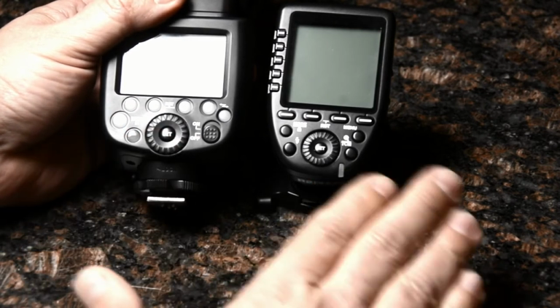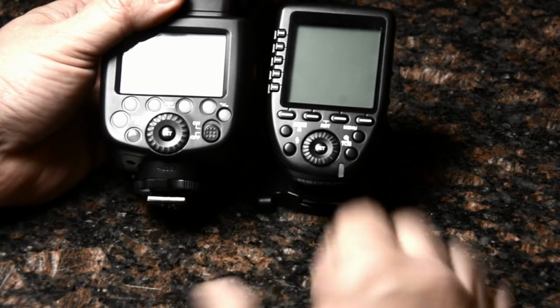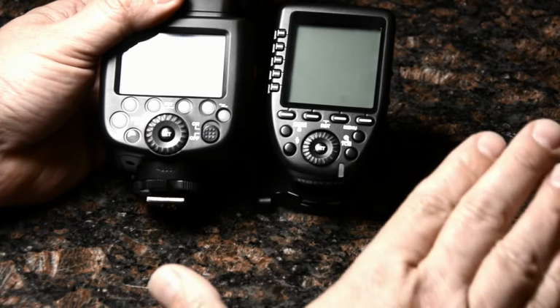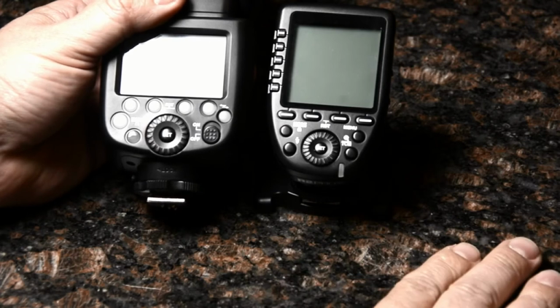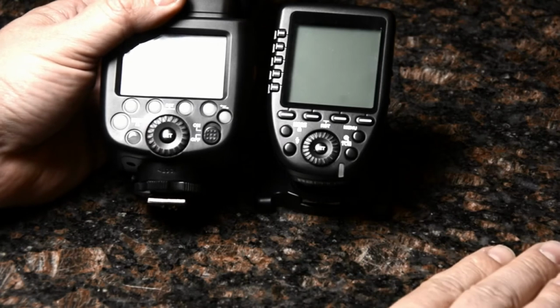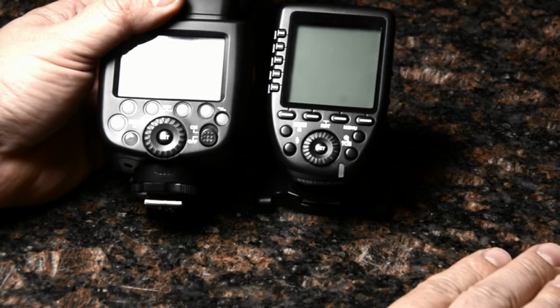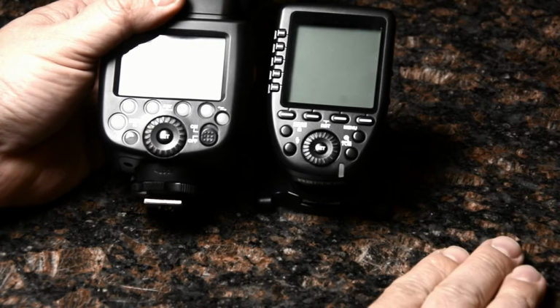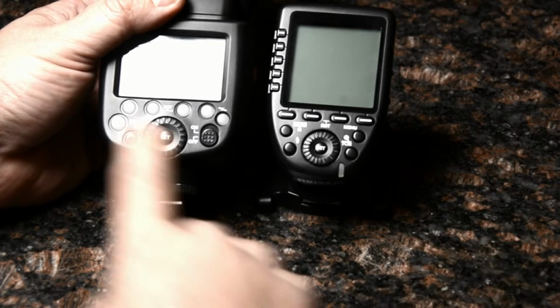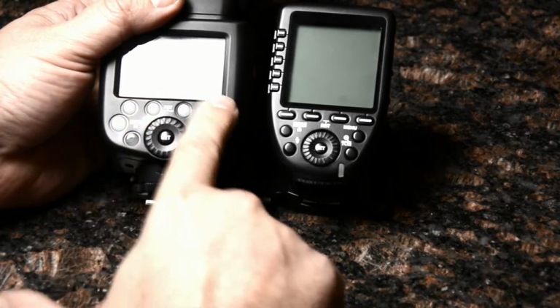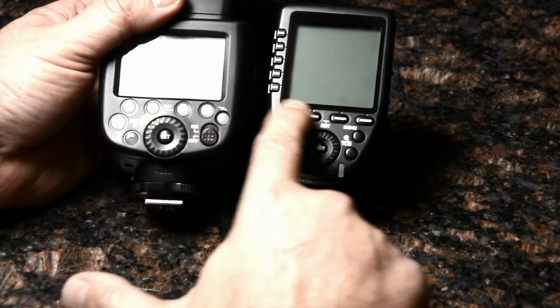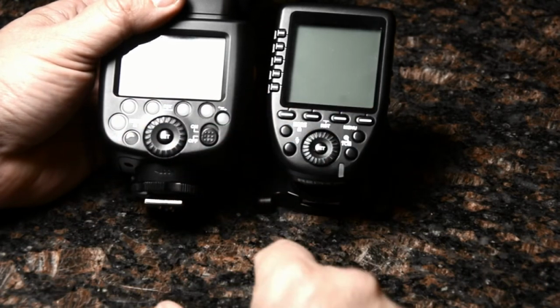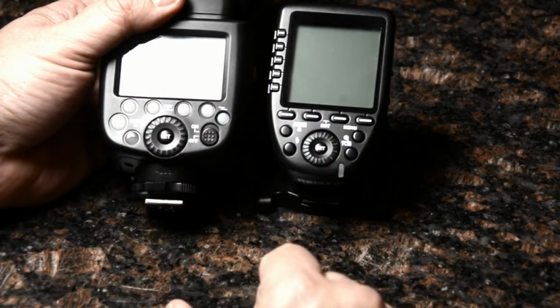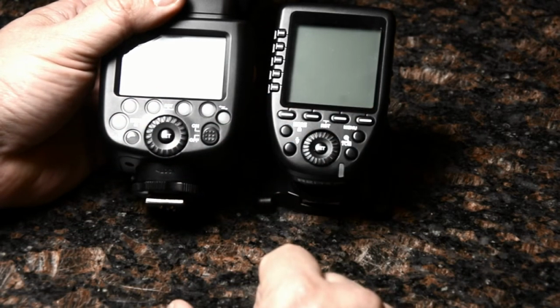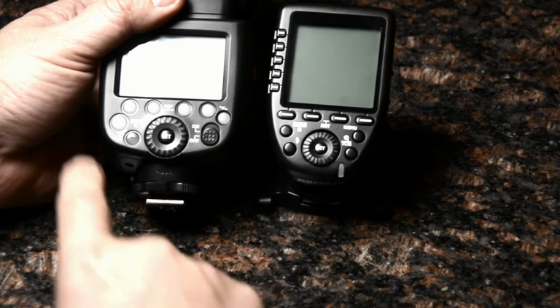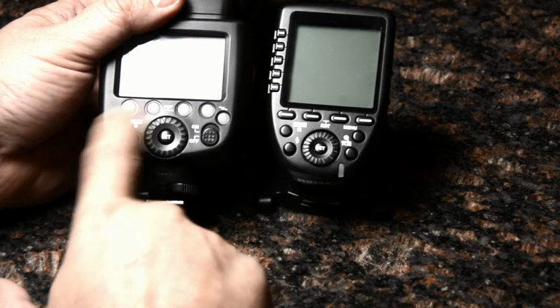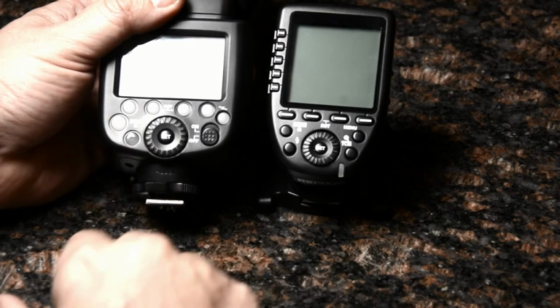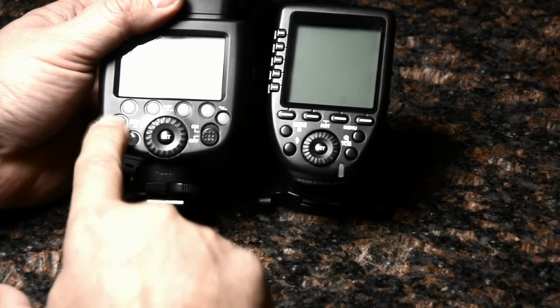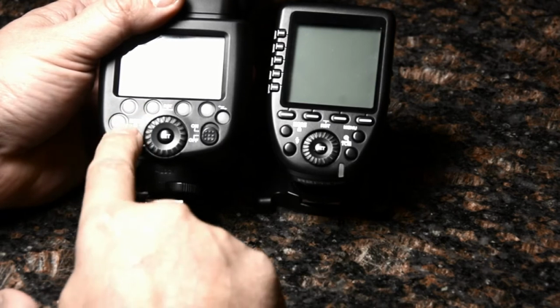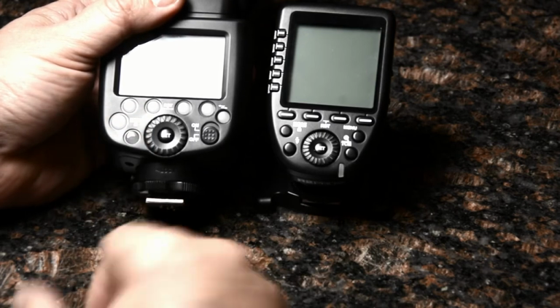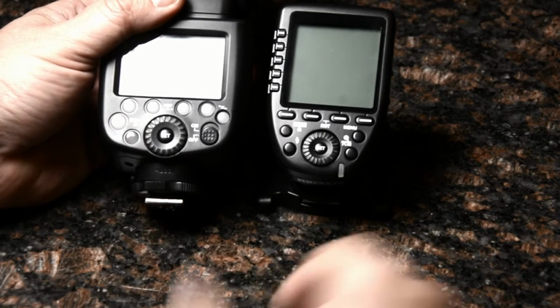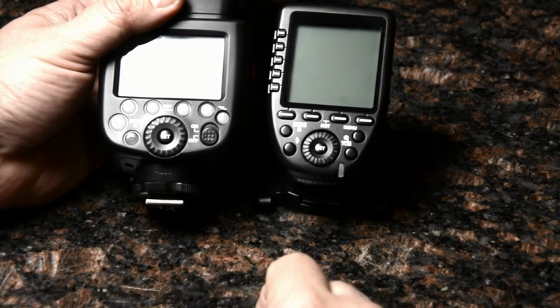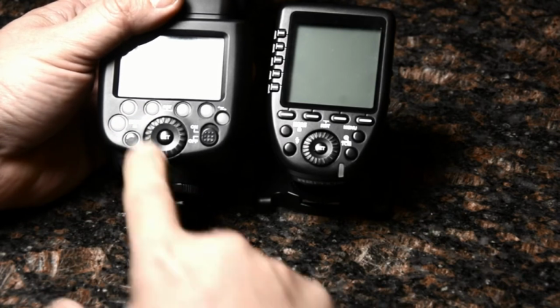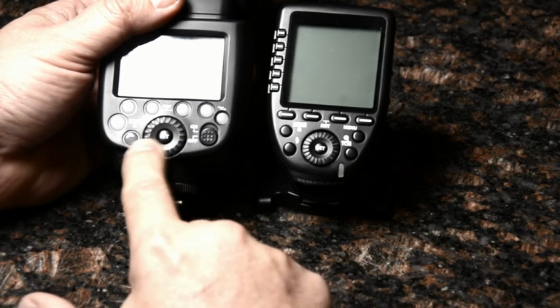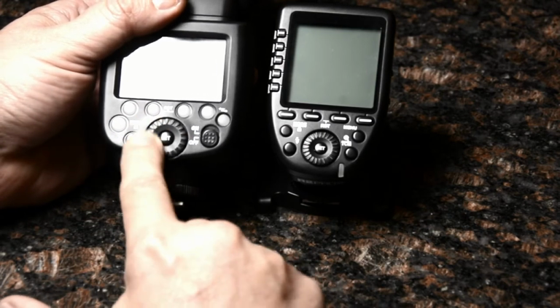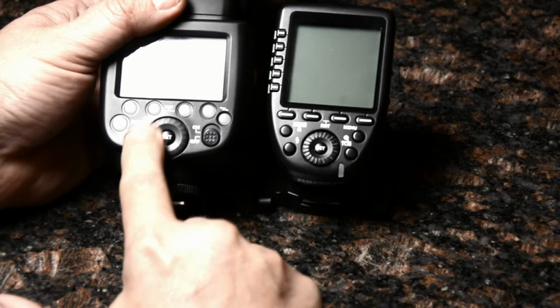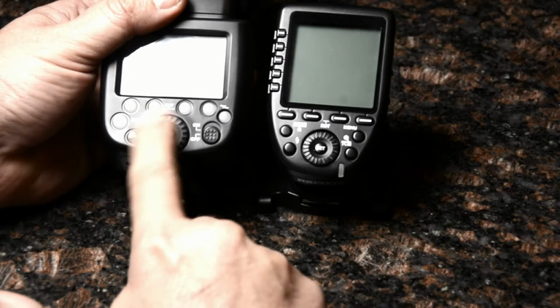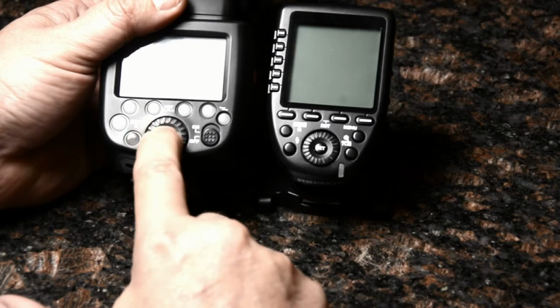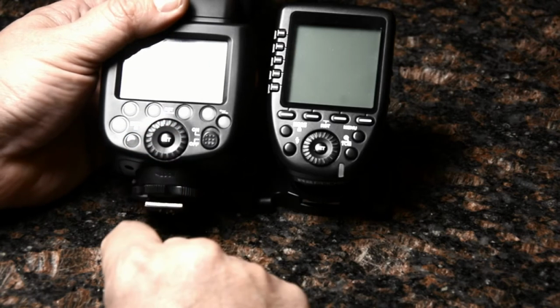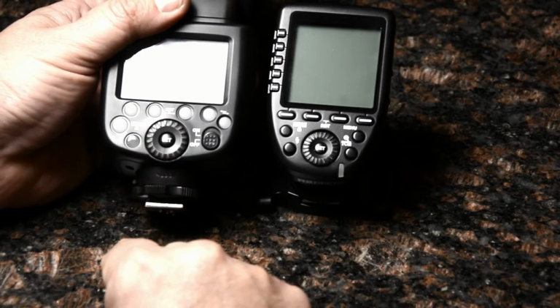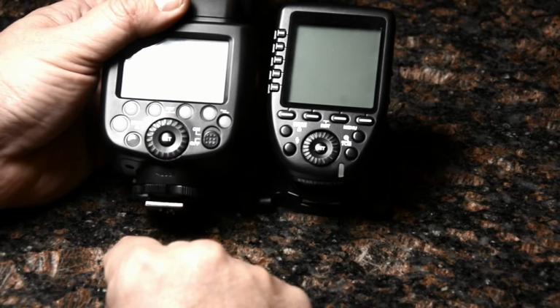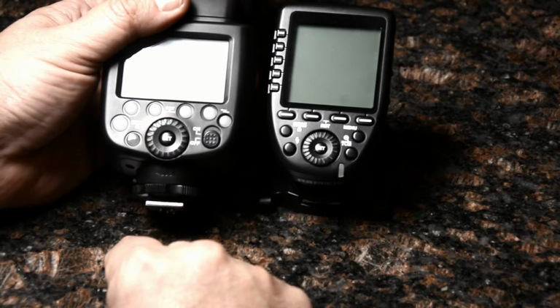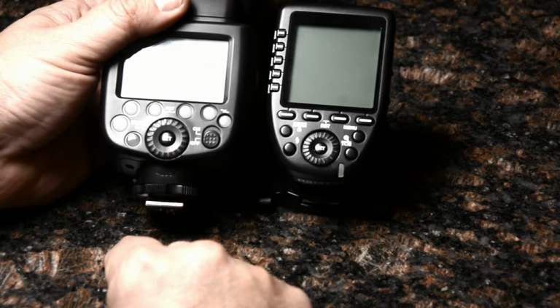The ergonomics are really much better, easier to deal with. These context-sensitive buttons along the bottom row — the mode button is where you'd find it, flash test is where you'd find it as well, and this nice jog dial select button on the front.